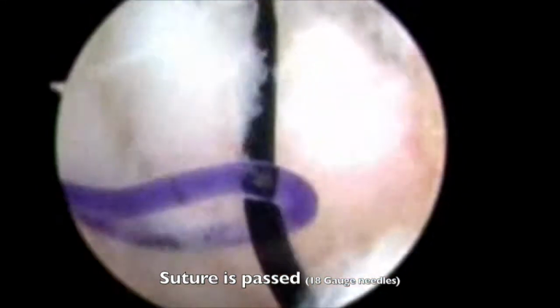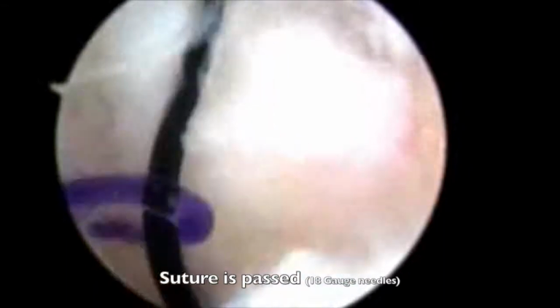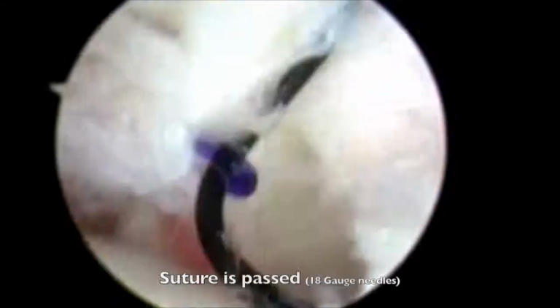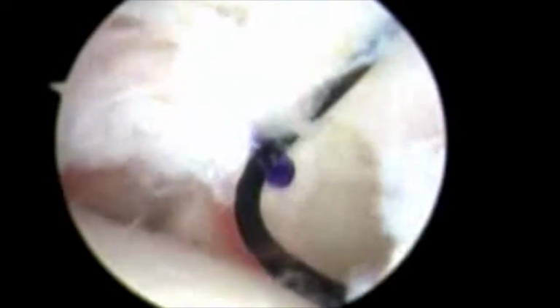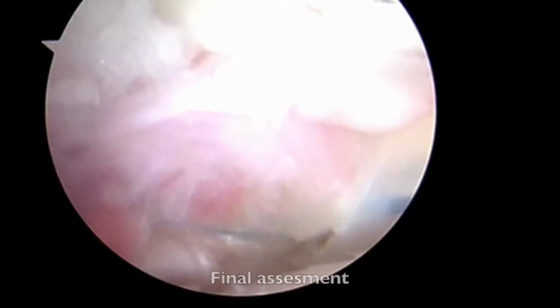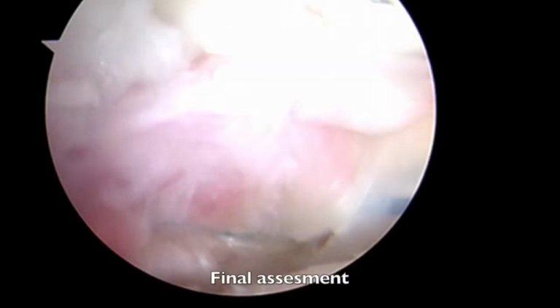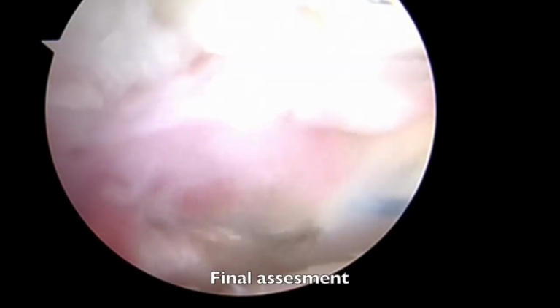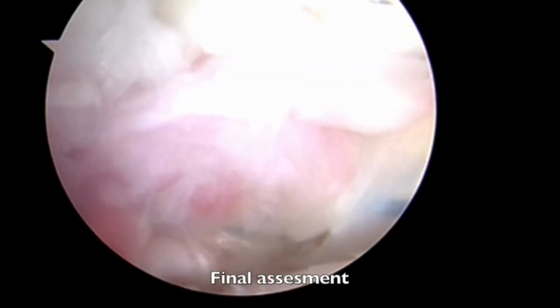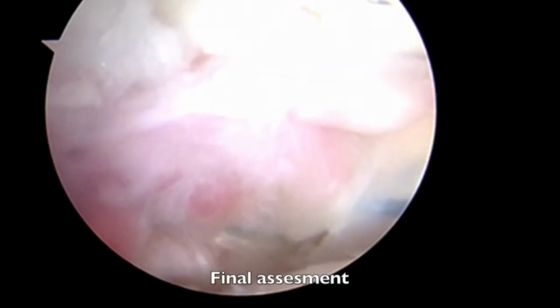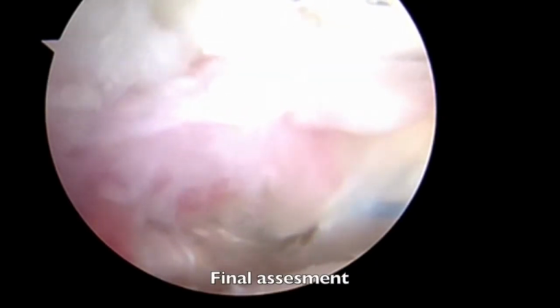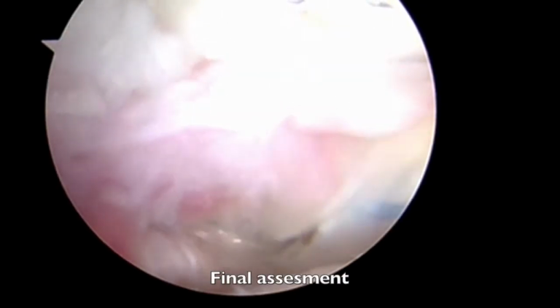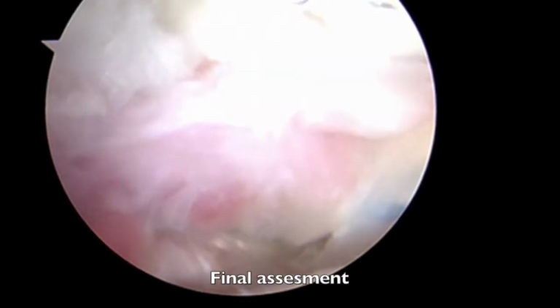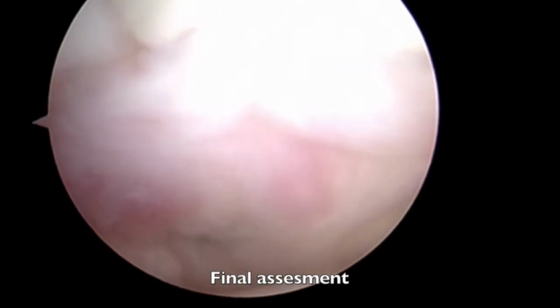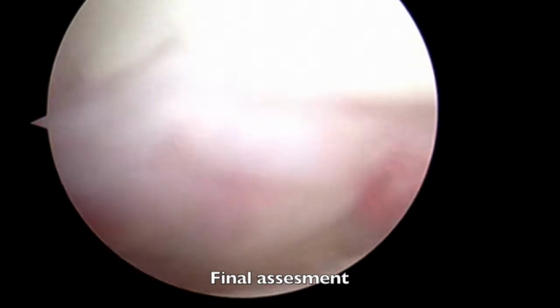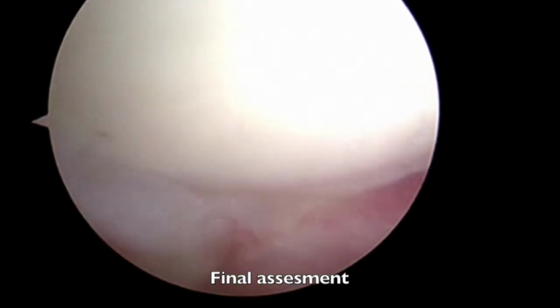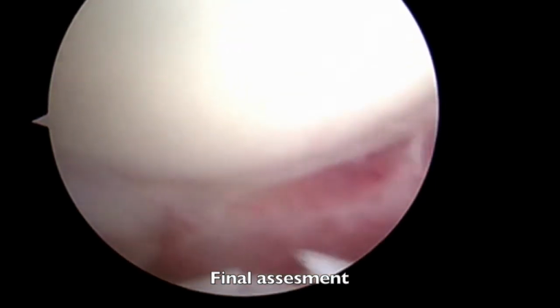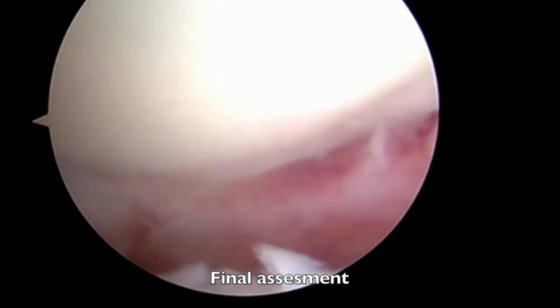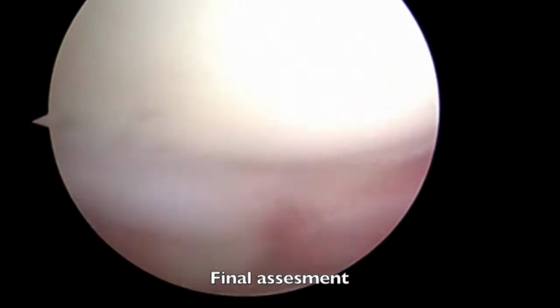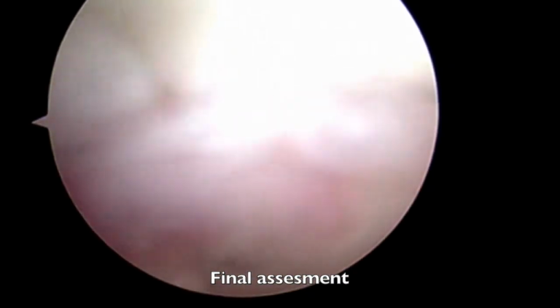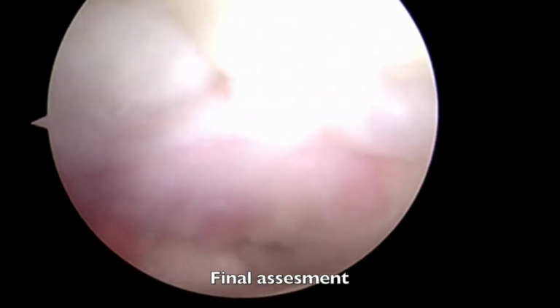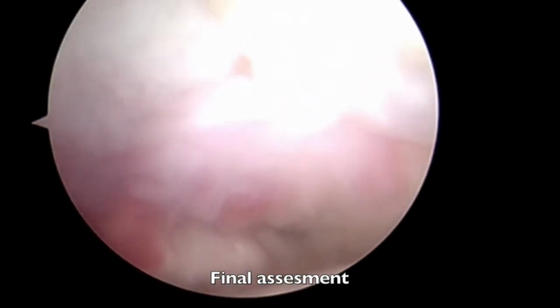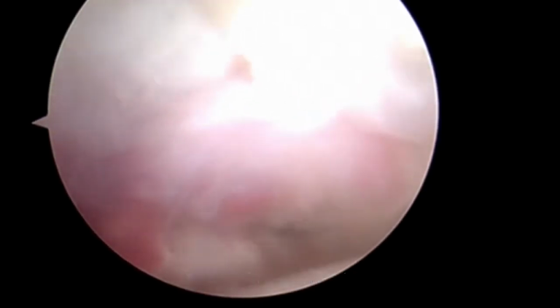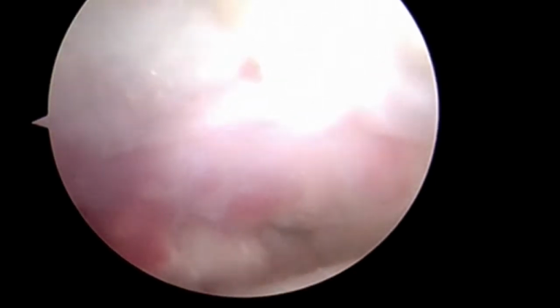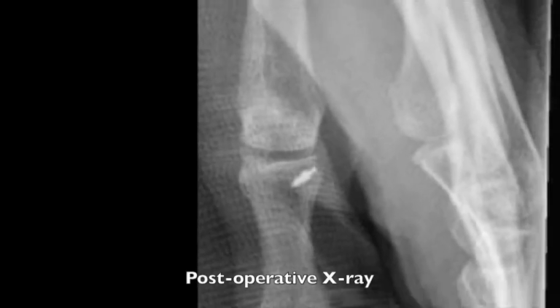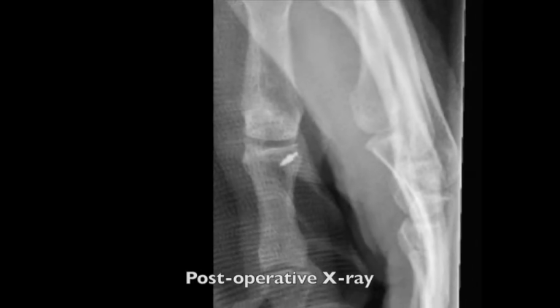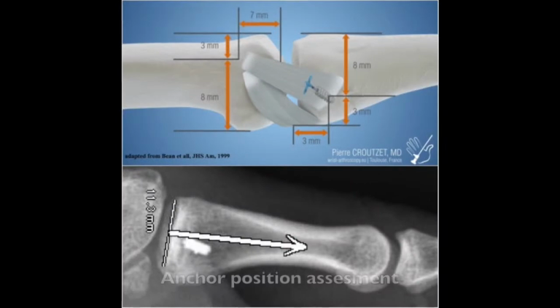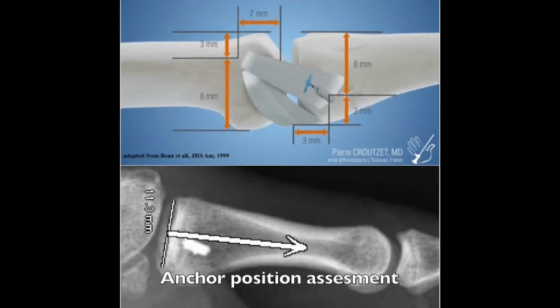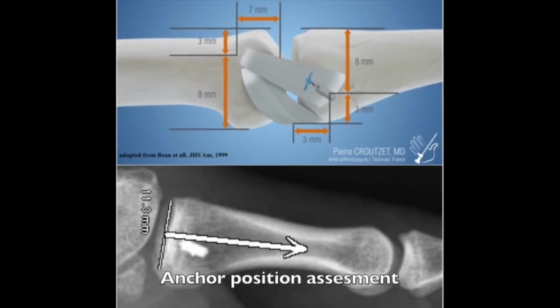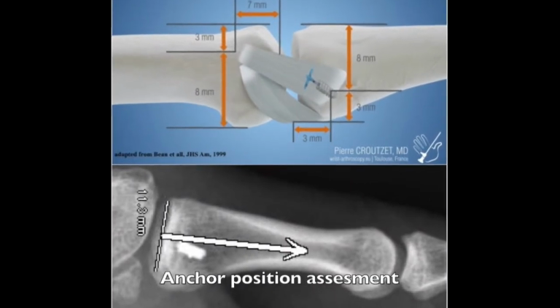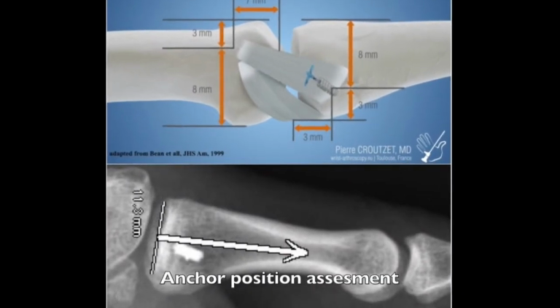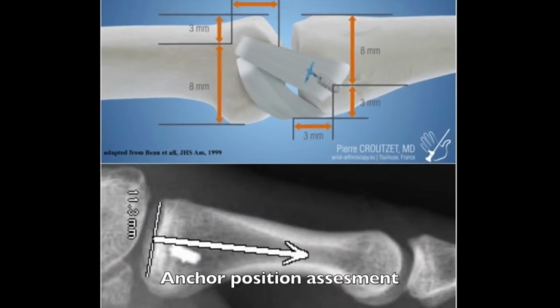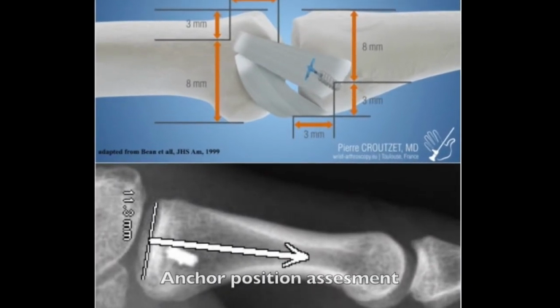Traction is released before the suture is tied. The final assessment confirms the right position of the sutures and good shape of the repaired ligament. Postoperative X-rays were analyzed and confirmed the right position of the anchor.